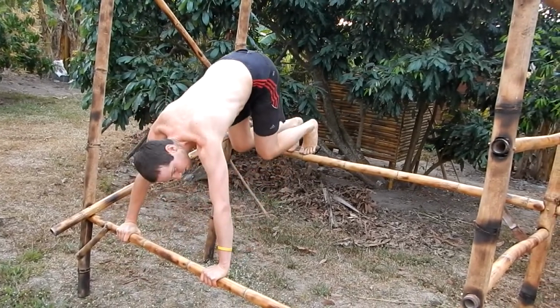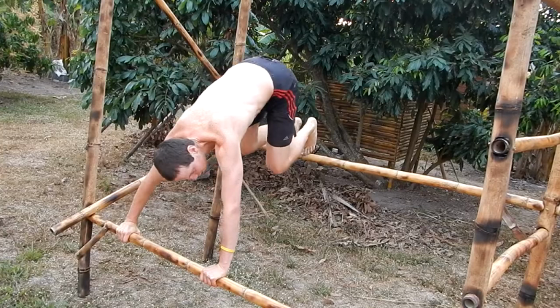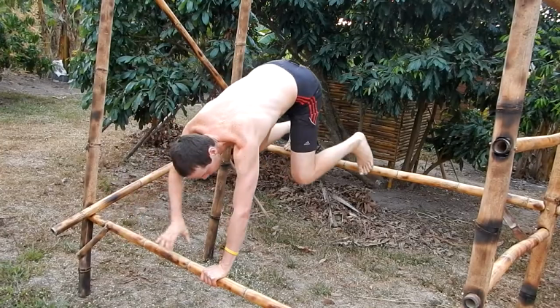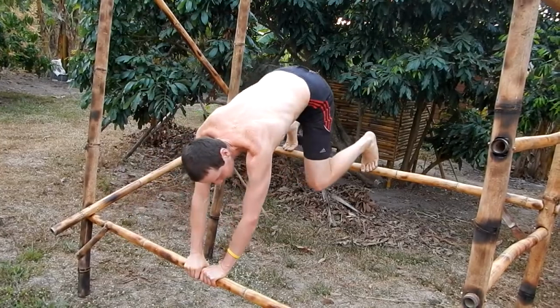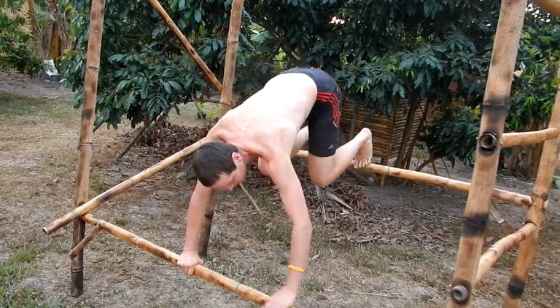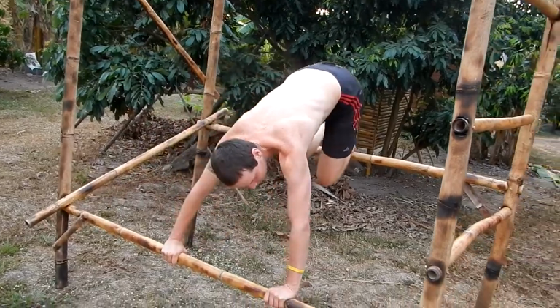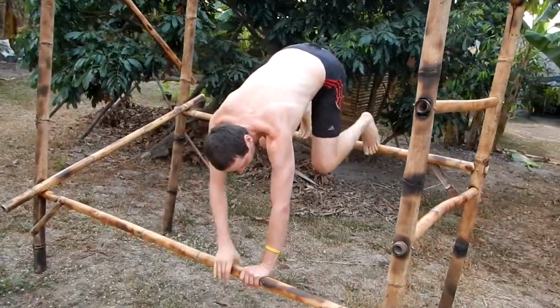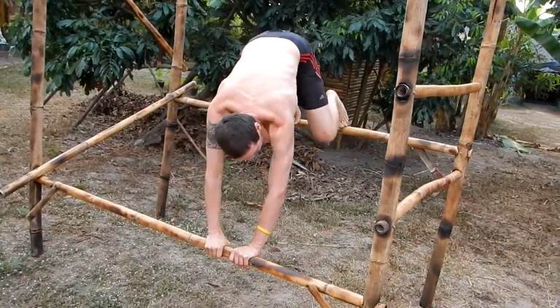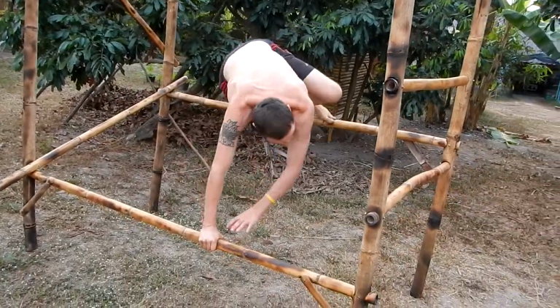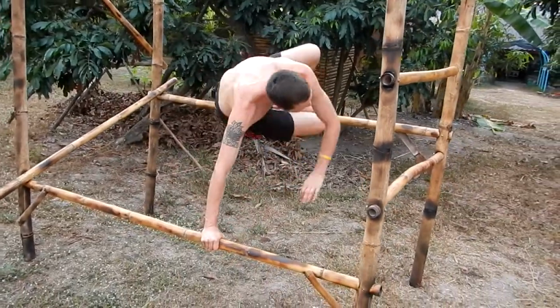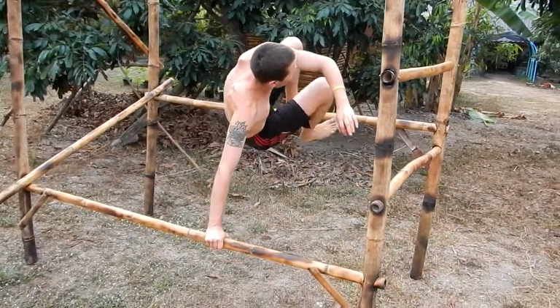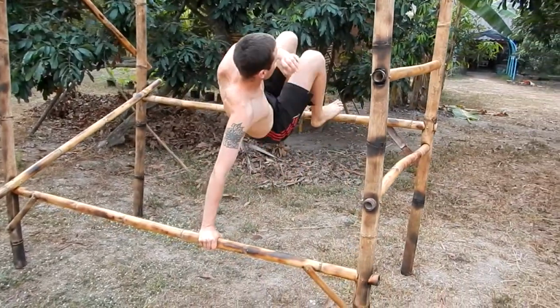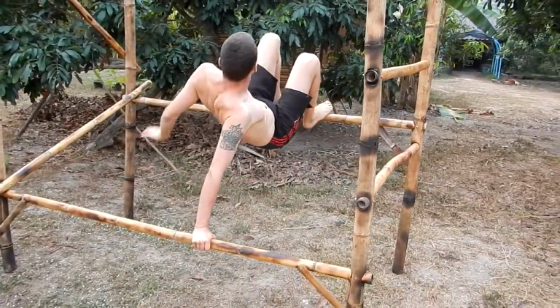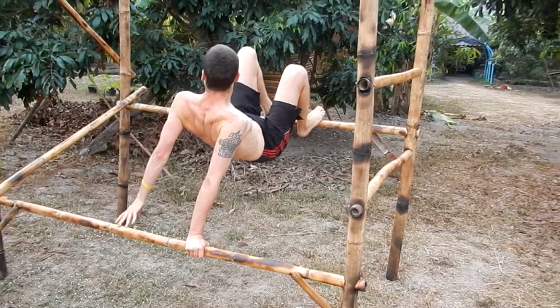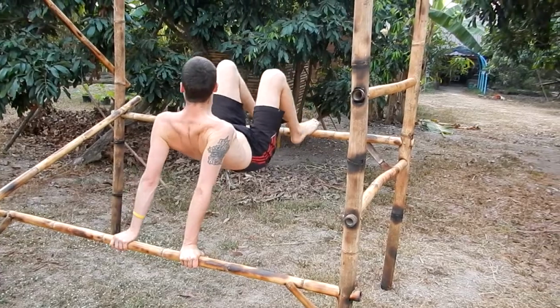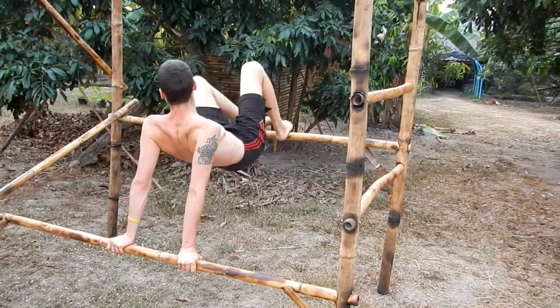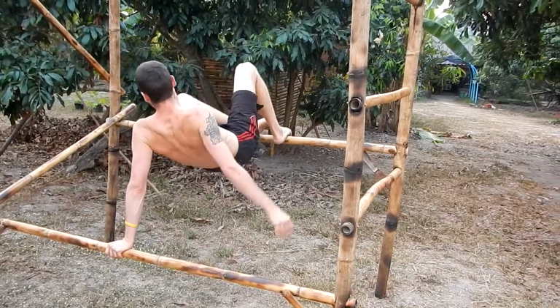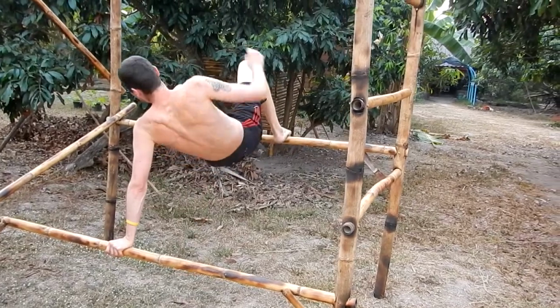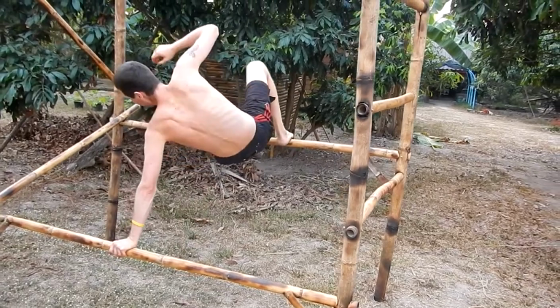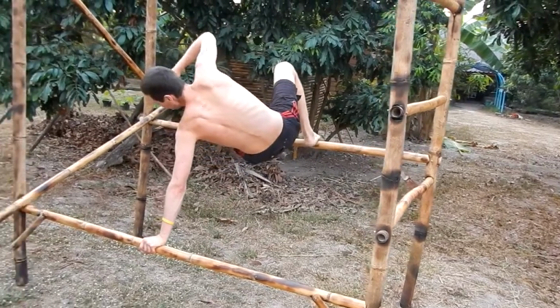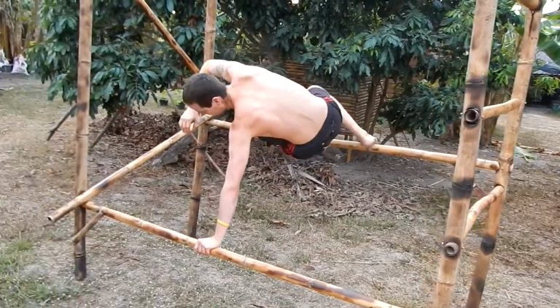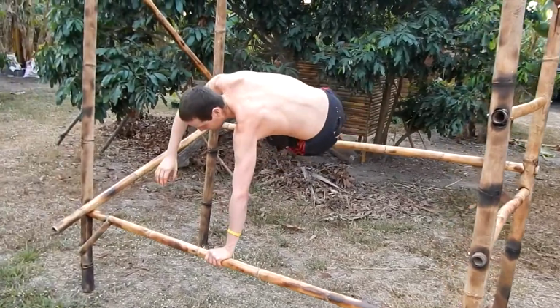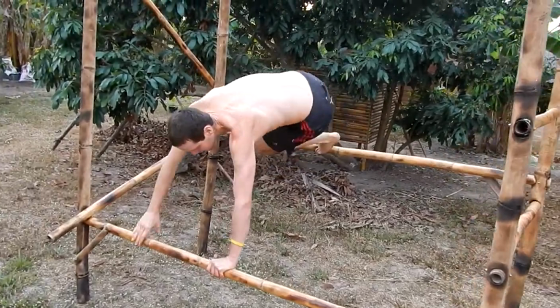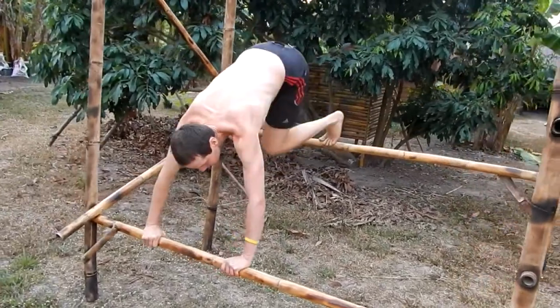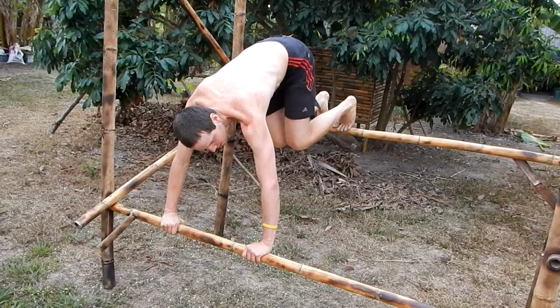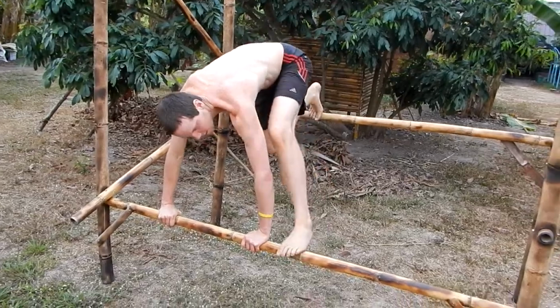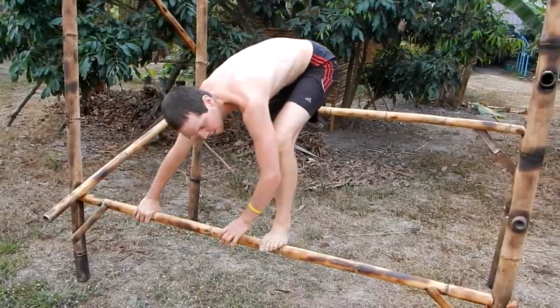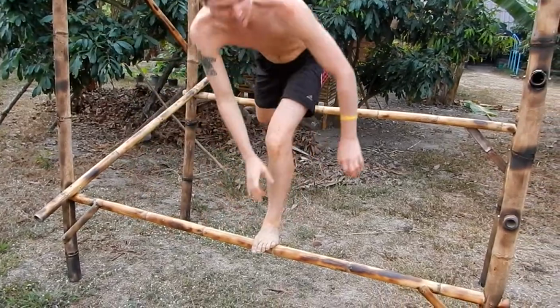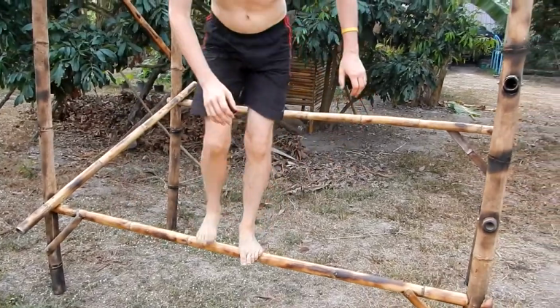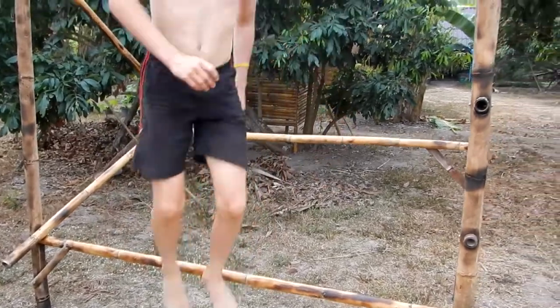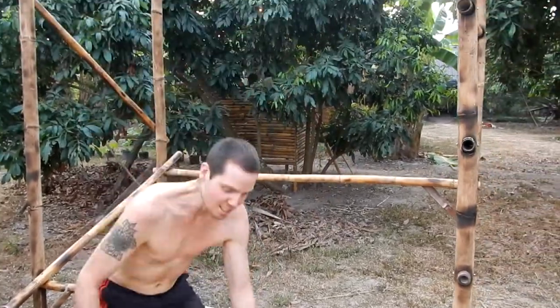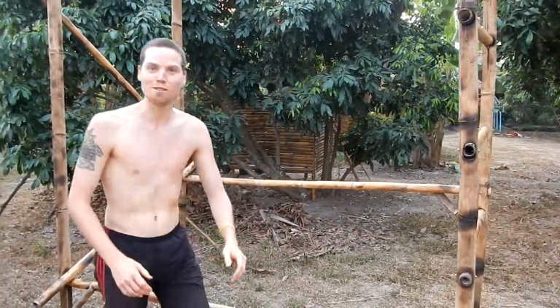Or then you can just play around — crawl around, try to turn. Just have fun.